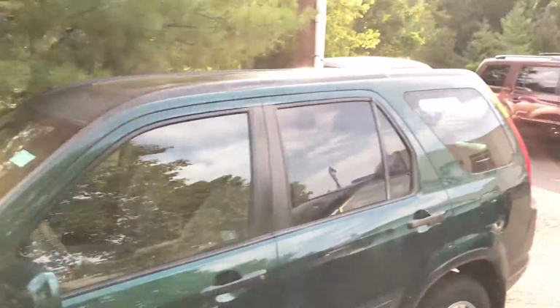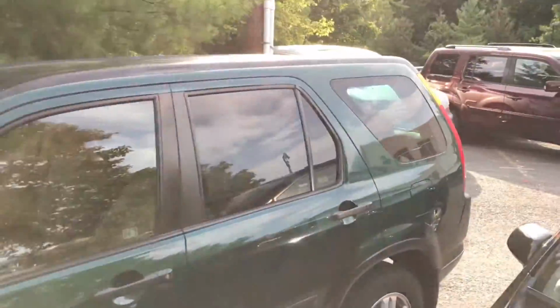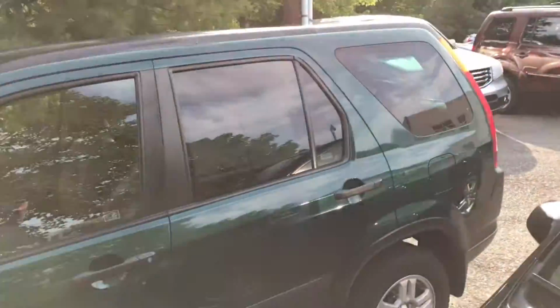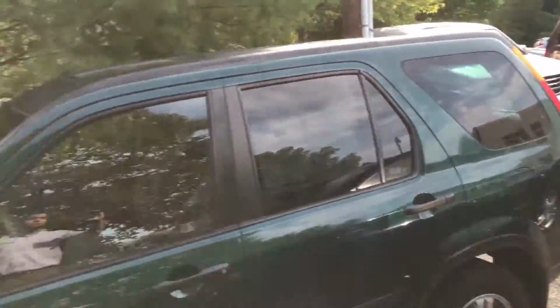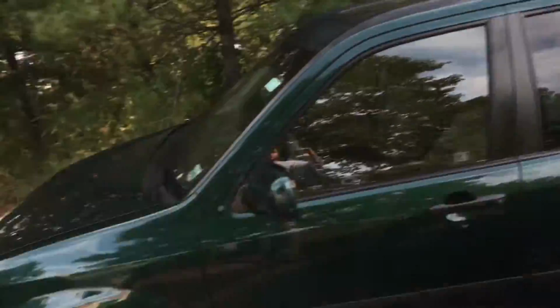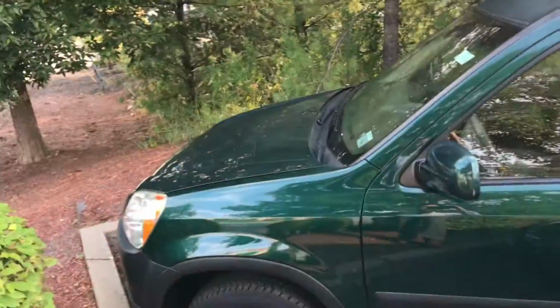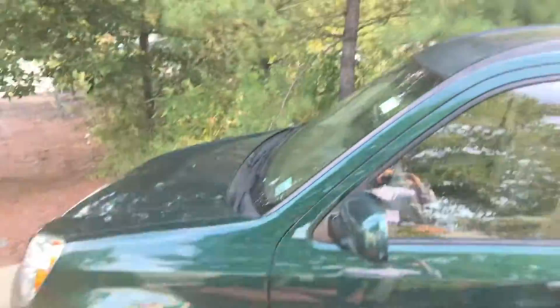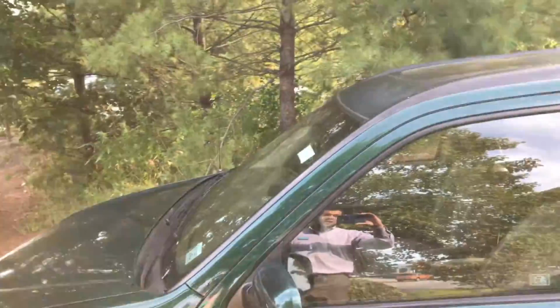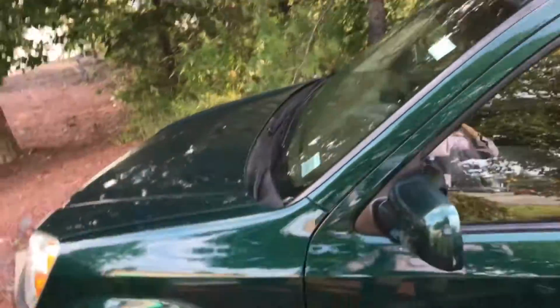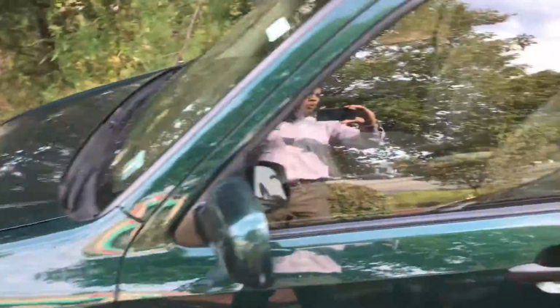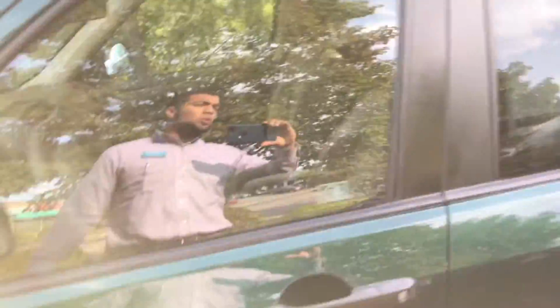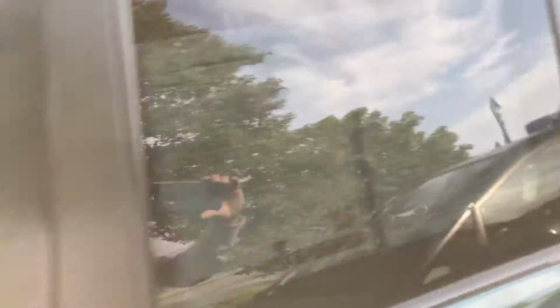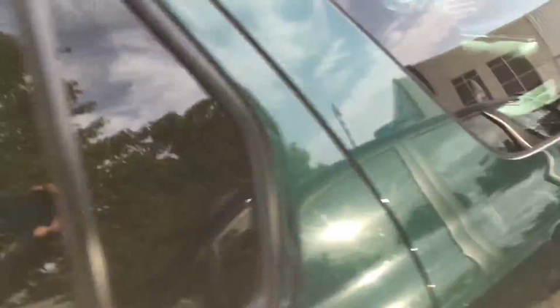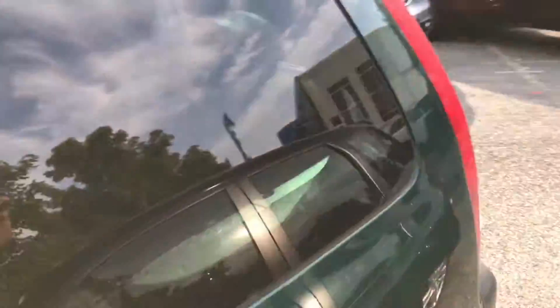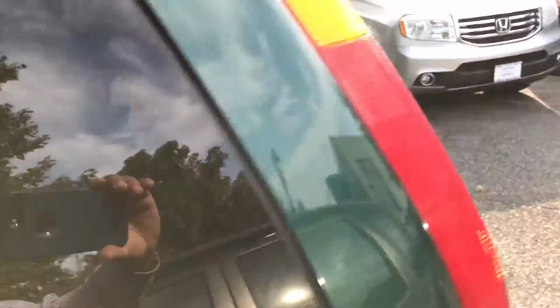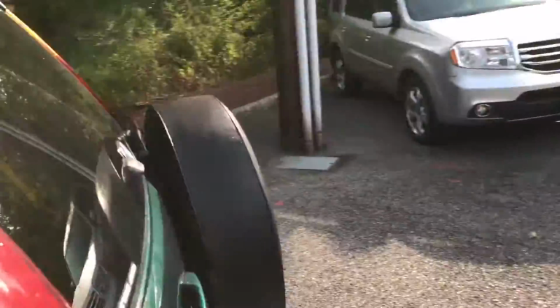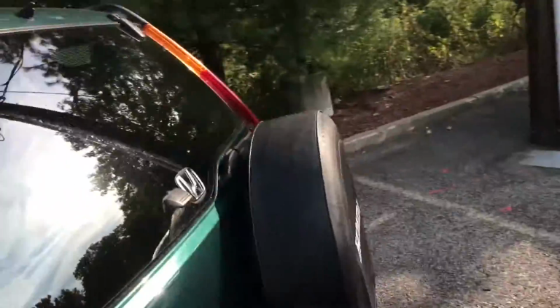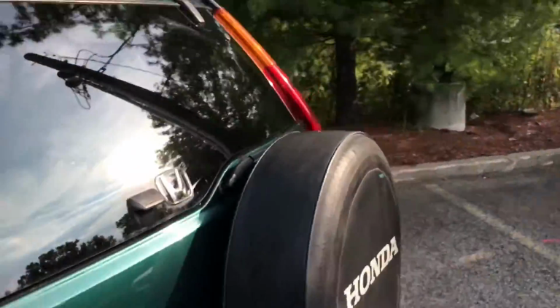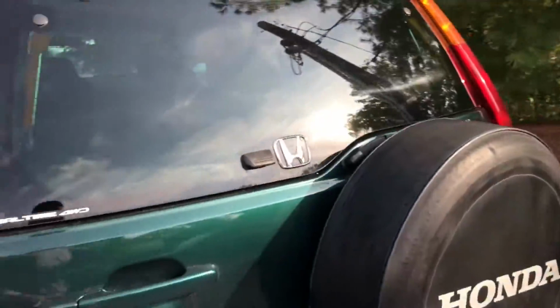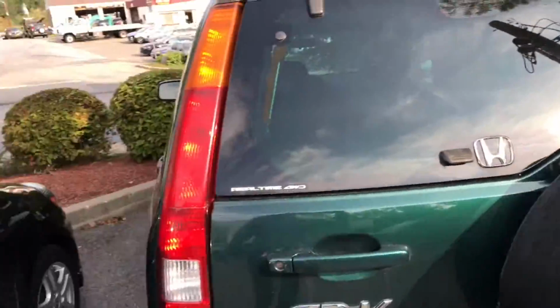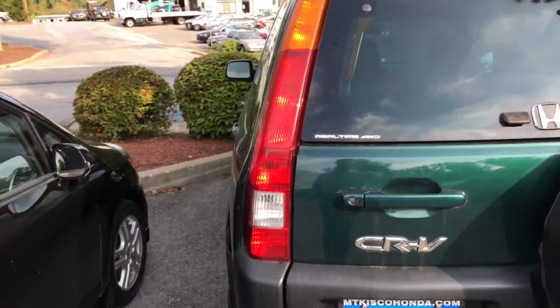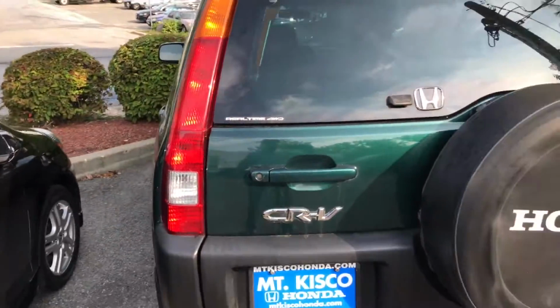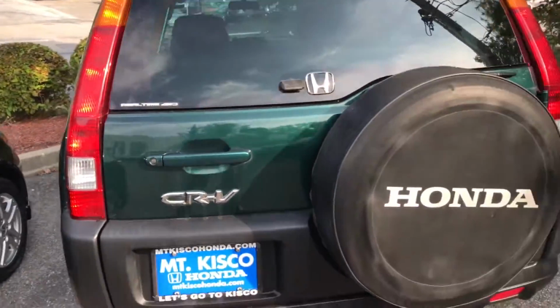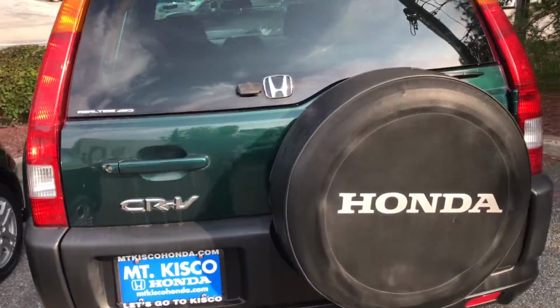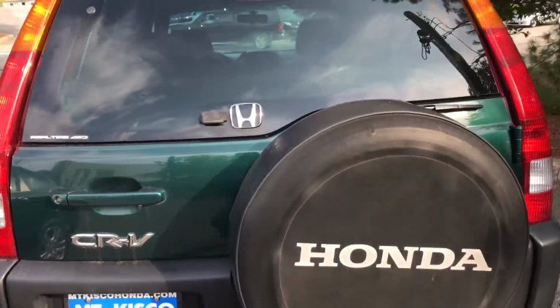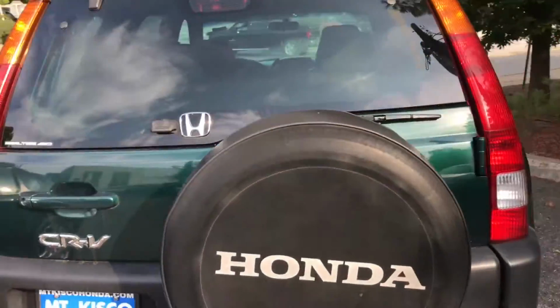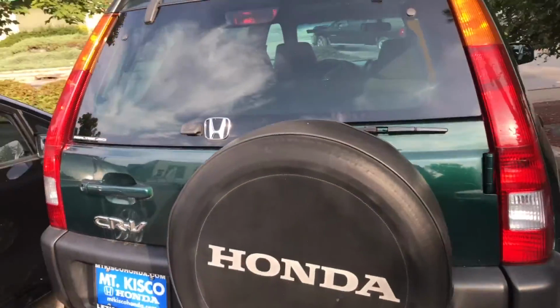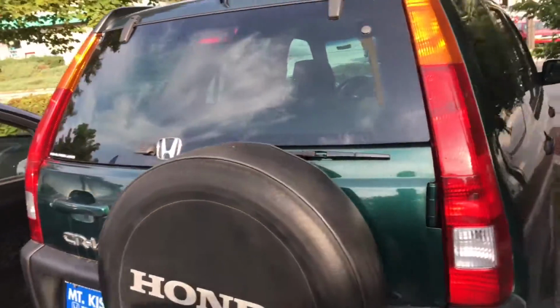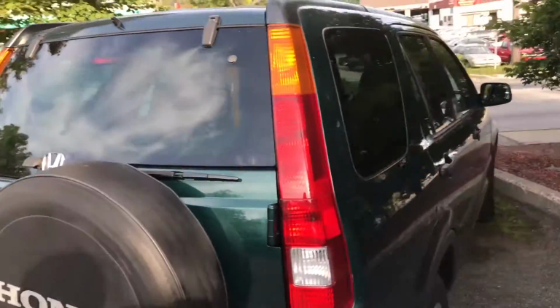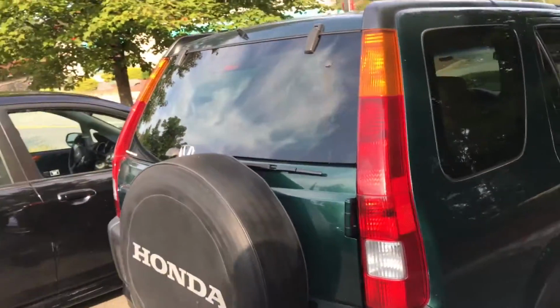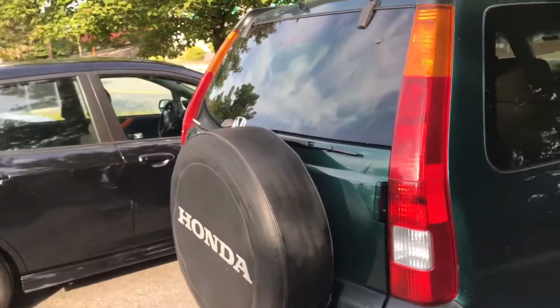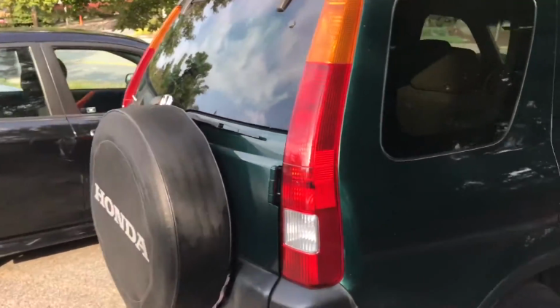I personally love this body style with the tire on the back. Great all-wheel drive system. You do get the leather seats, great fuel economy, and you get the real full-size spare tire on the back — not the donut.